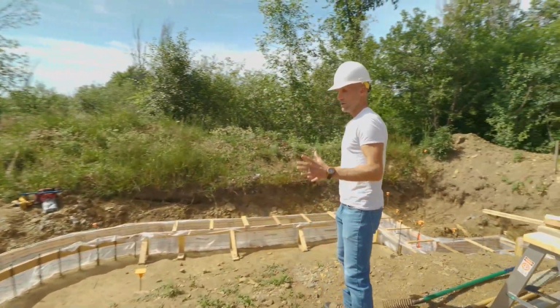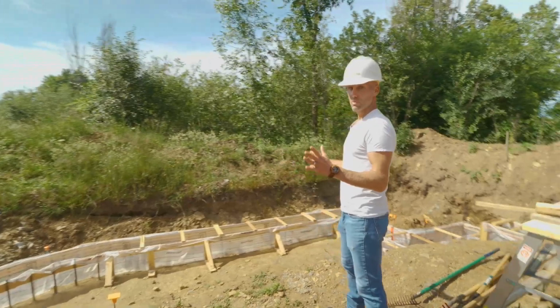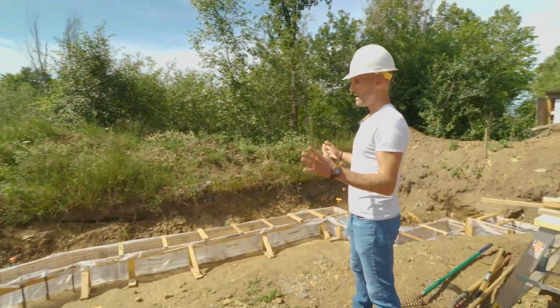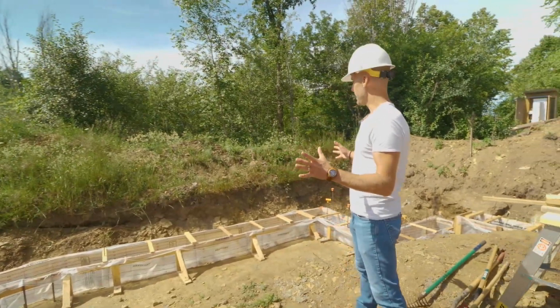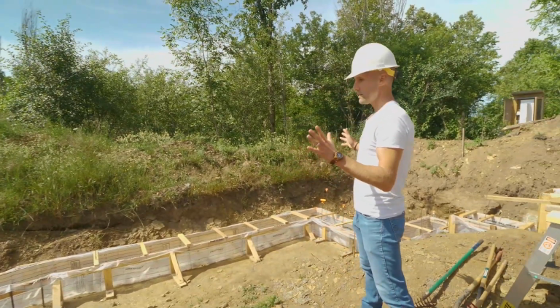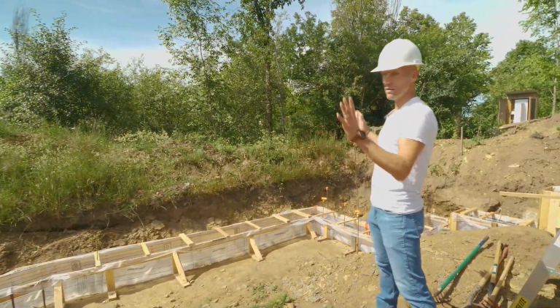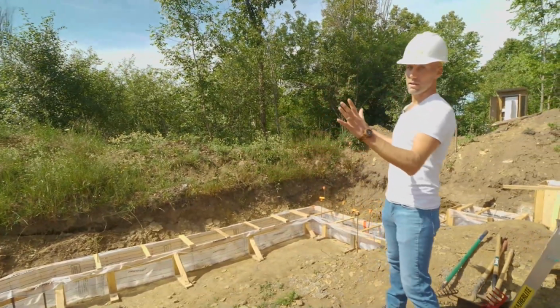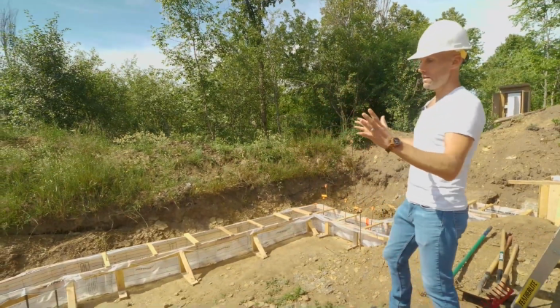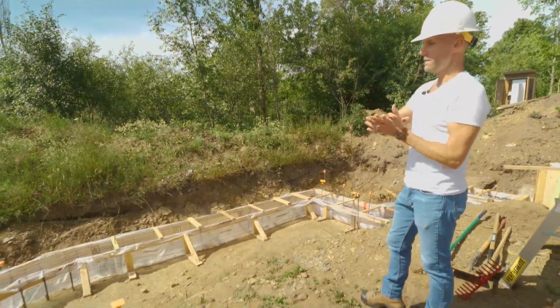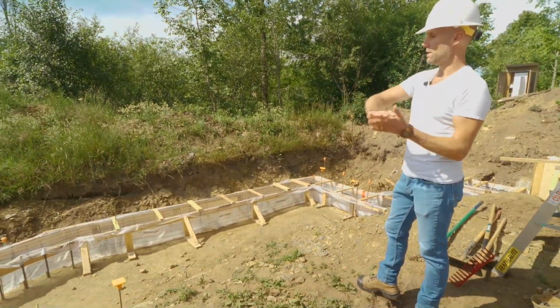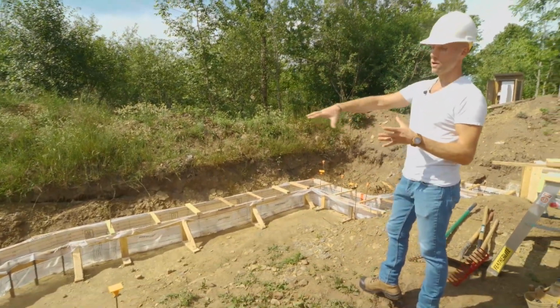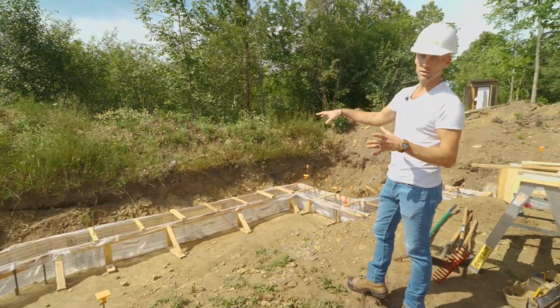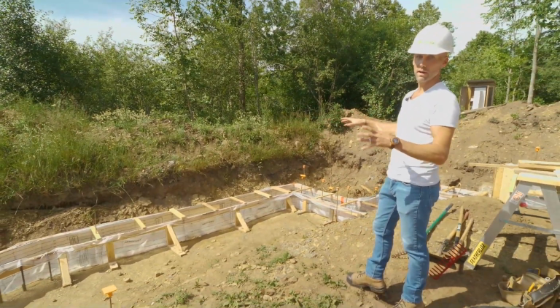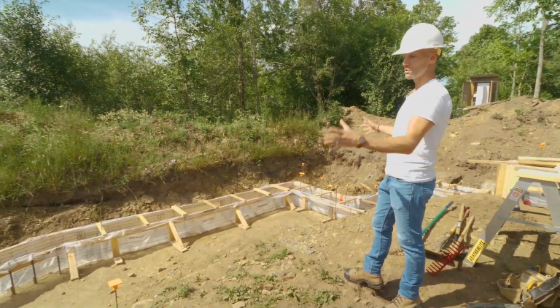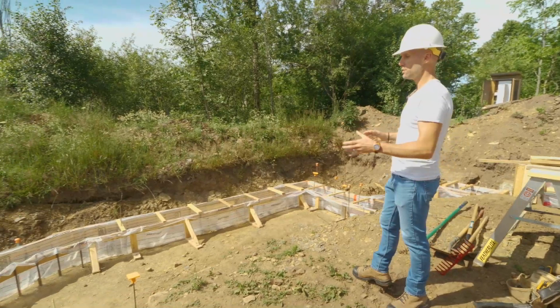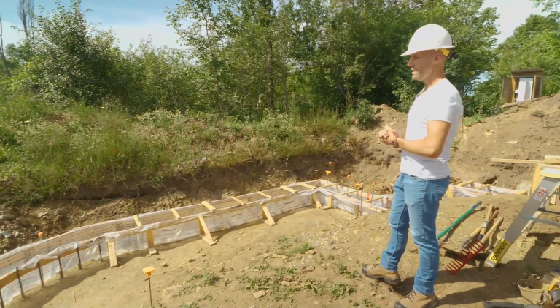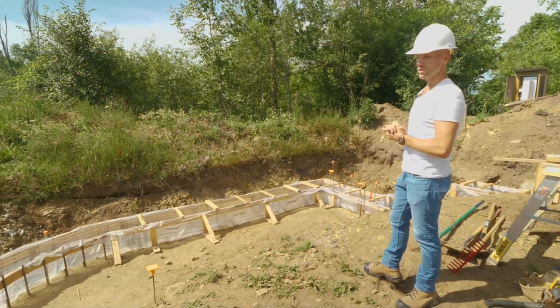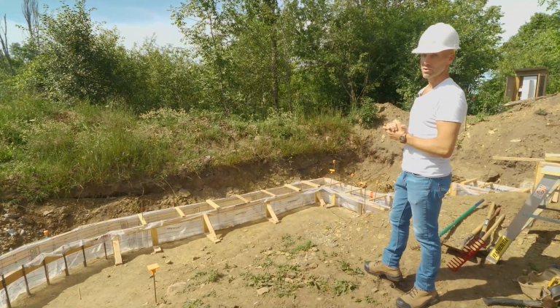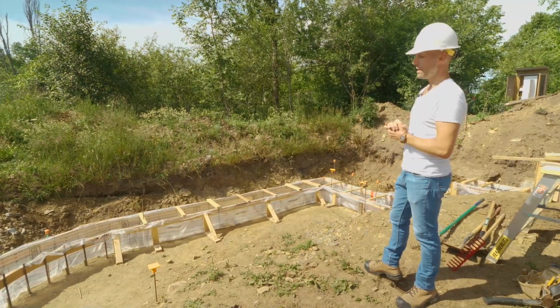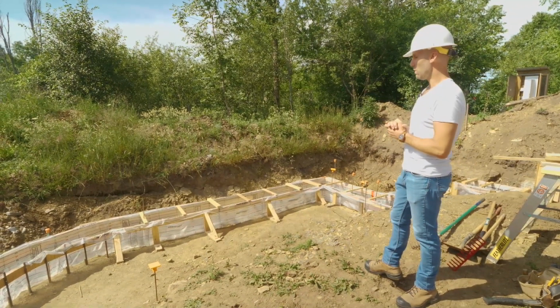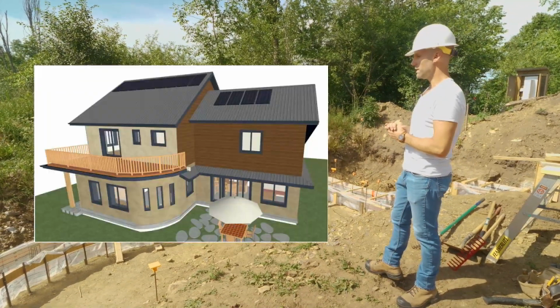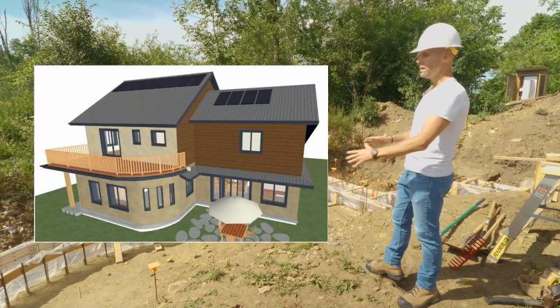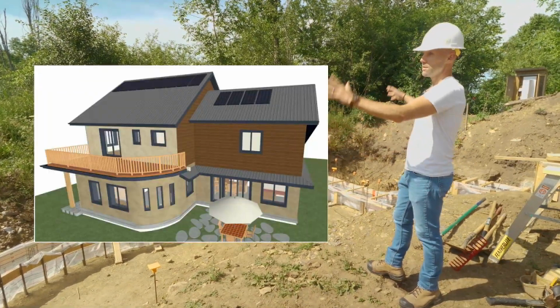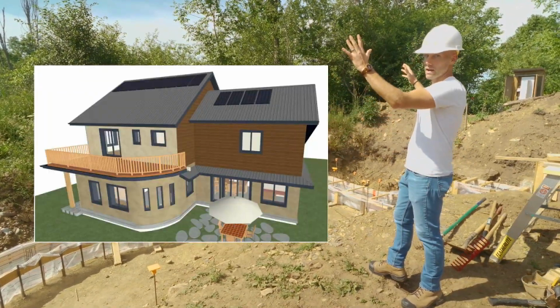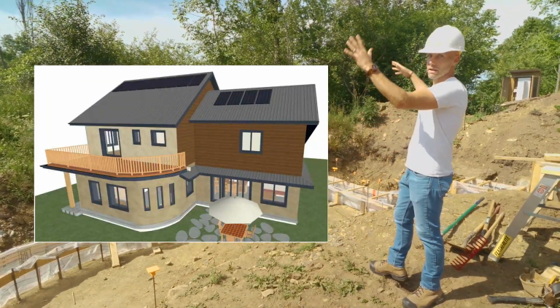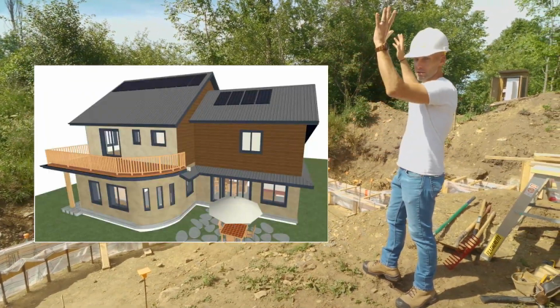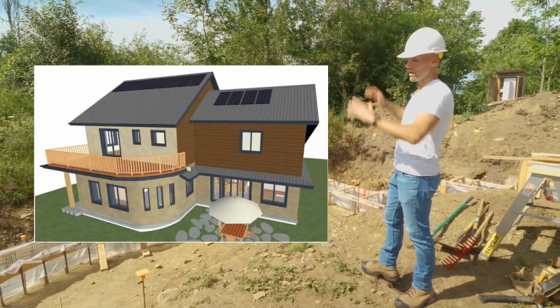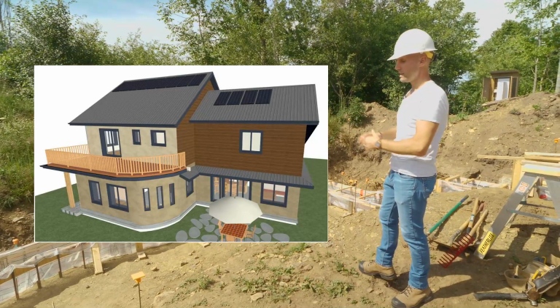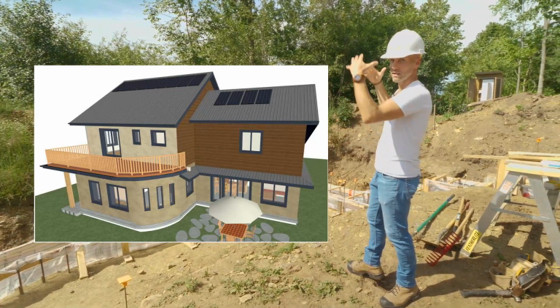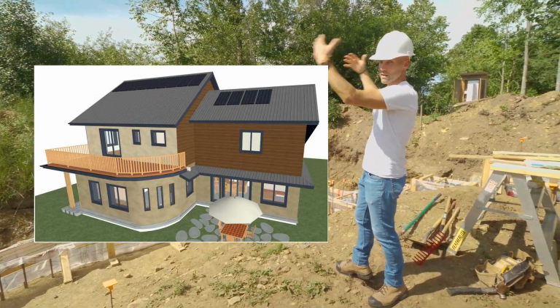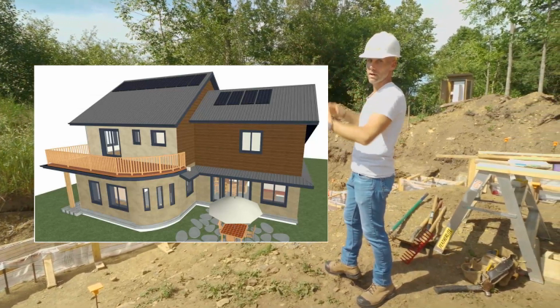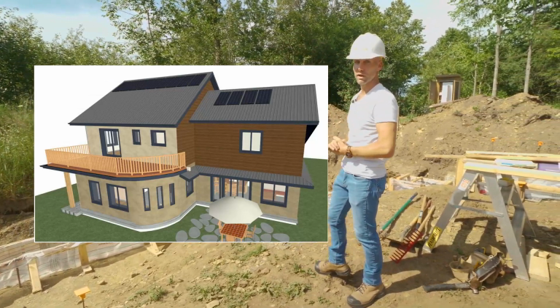This wall here is south facing and it's got a curve to it. The homeowners are going to do the 14-inch straw bale wall here. There's going to be a deck above this and then solar panels that face south as well.